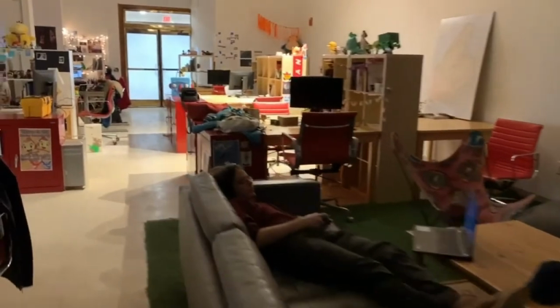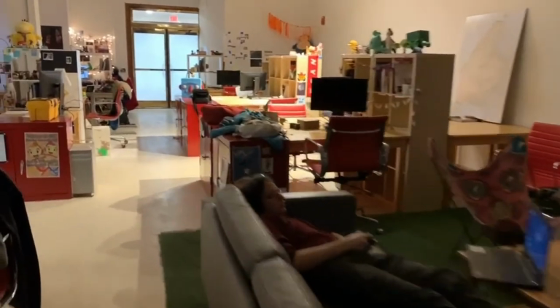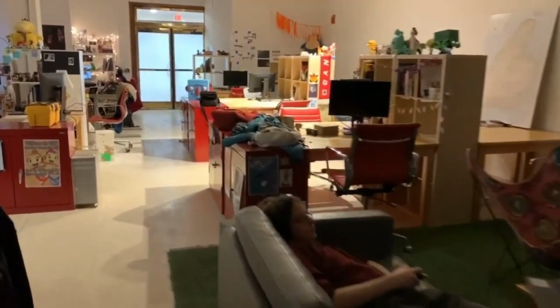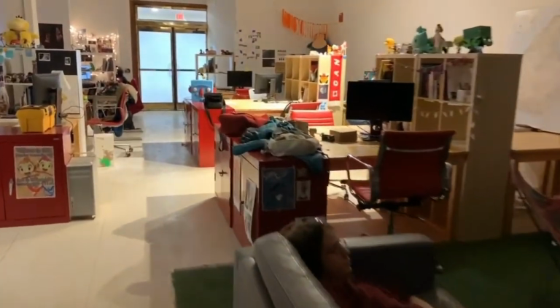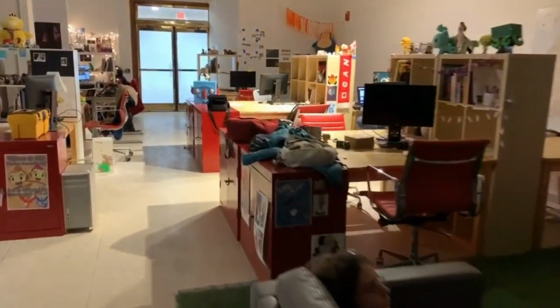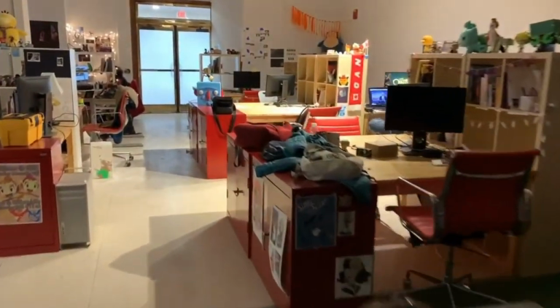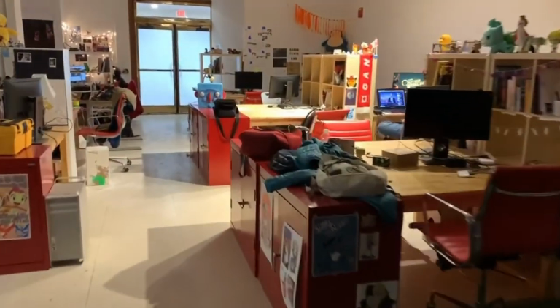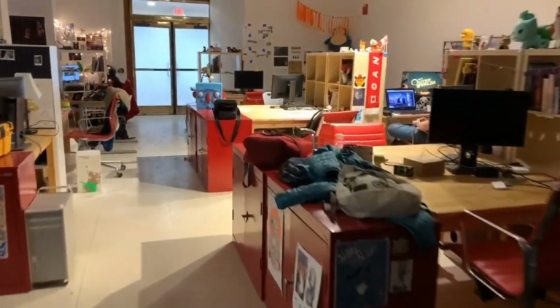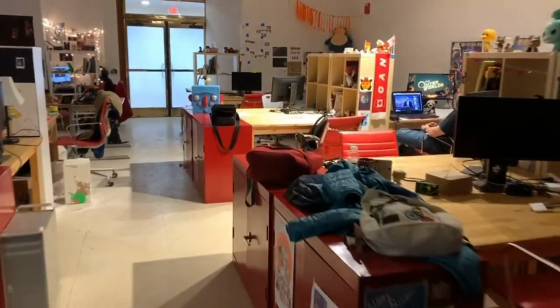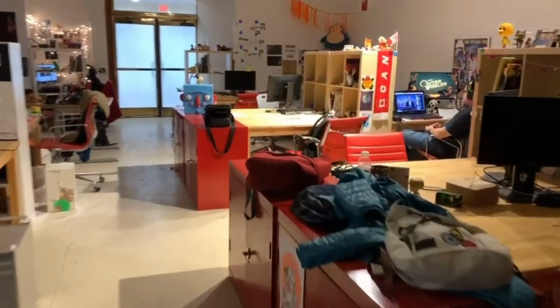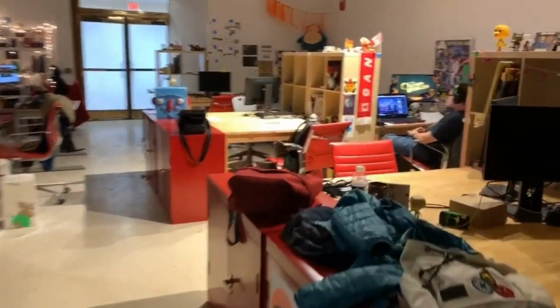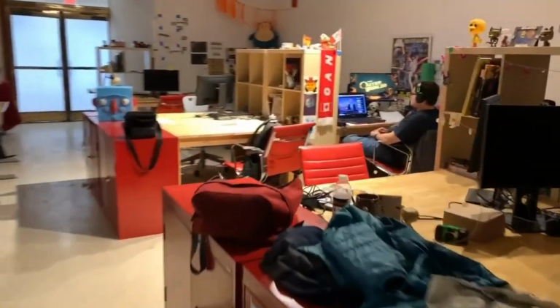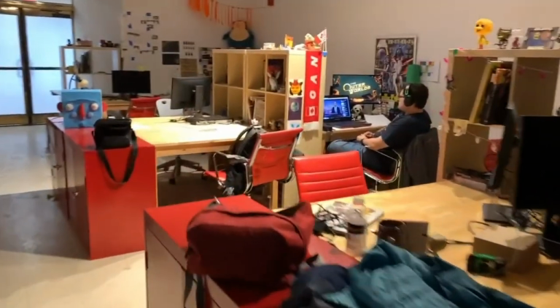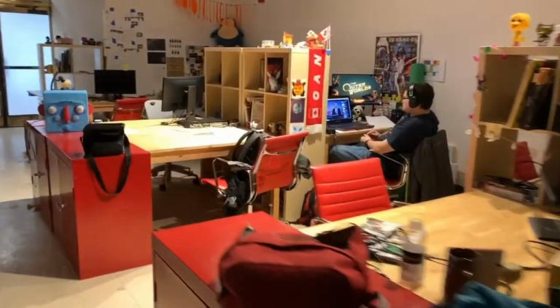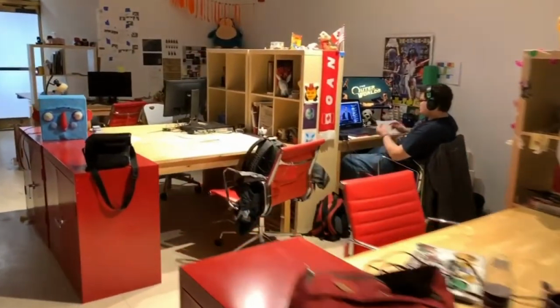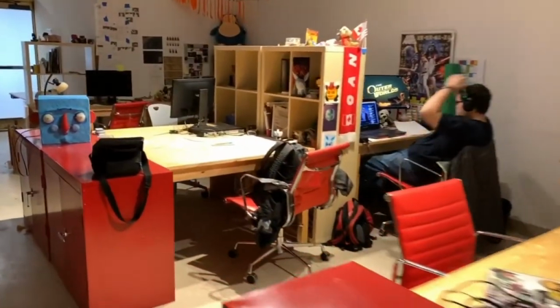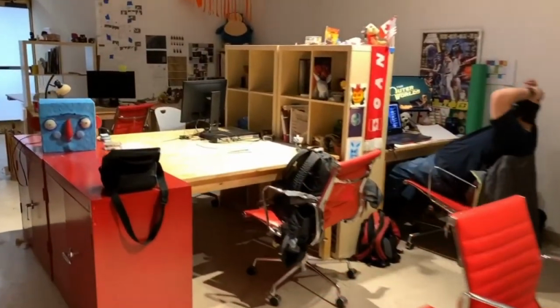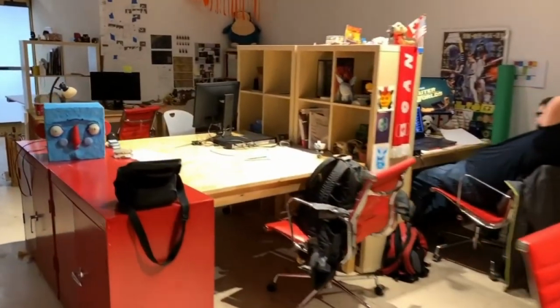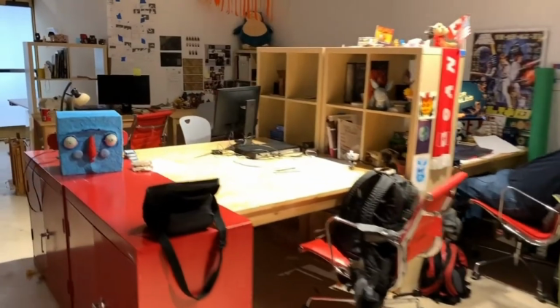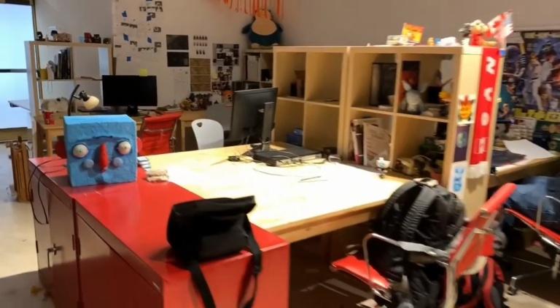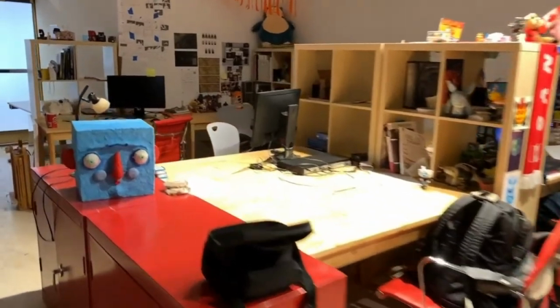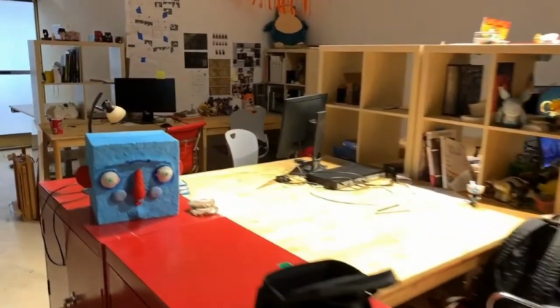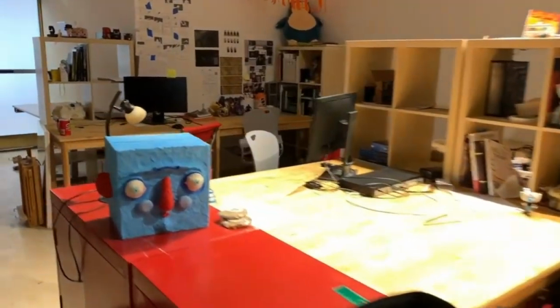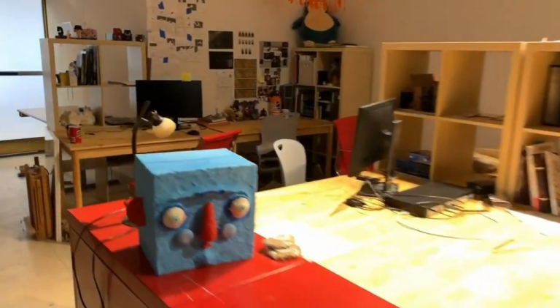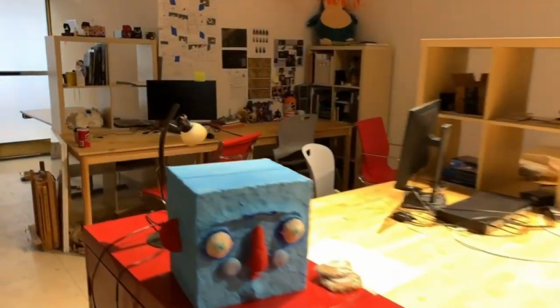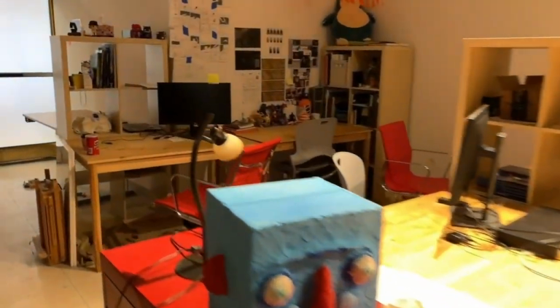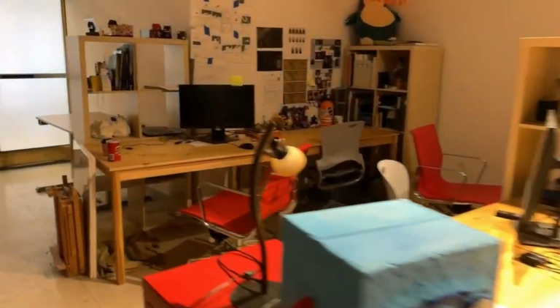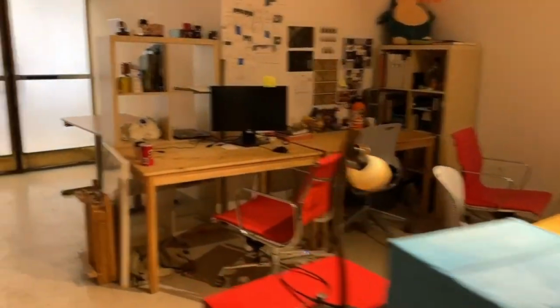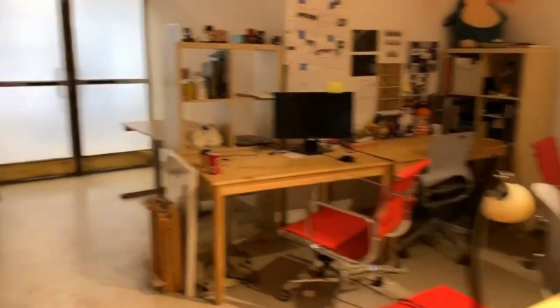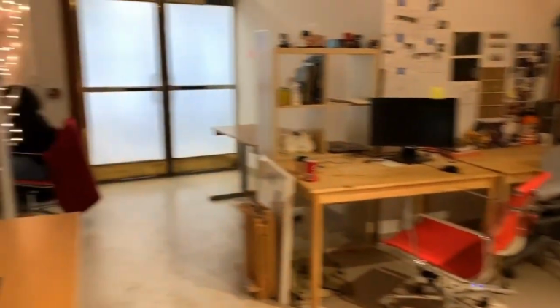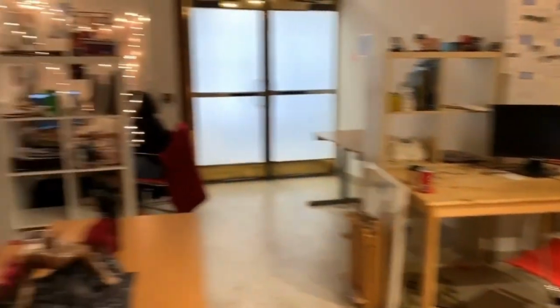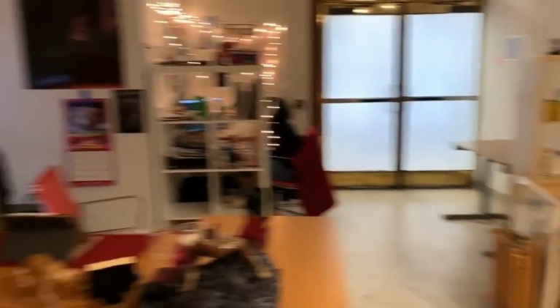Our alumni have worked on award-winning animated films like Frozen, and other work in stop-motion animation, production, app design, and interactive design.